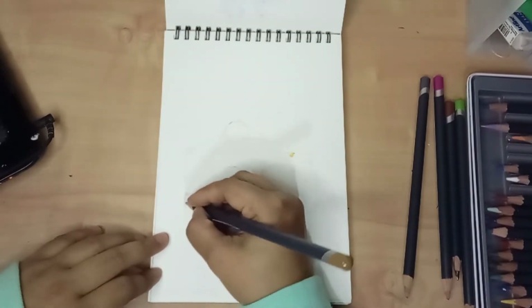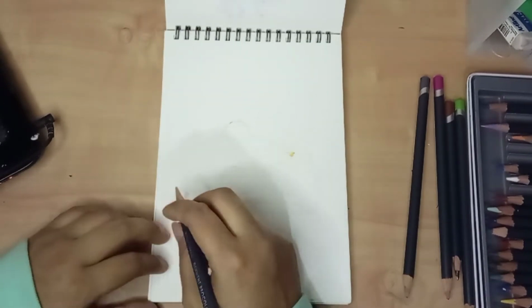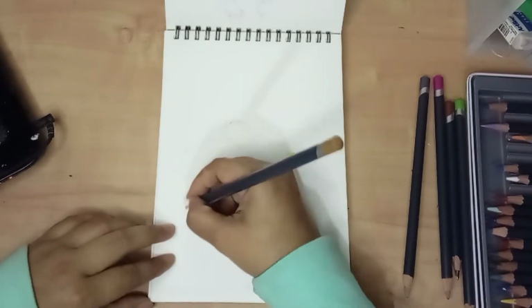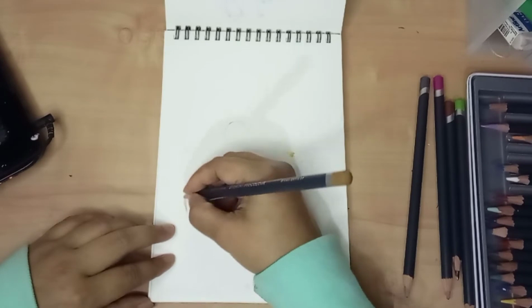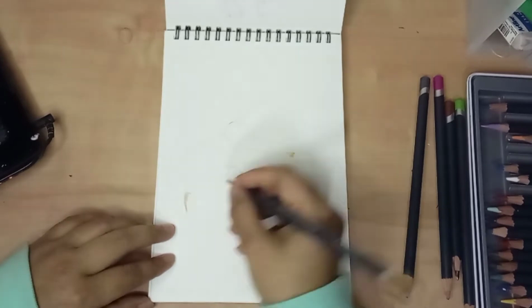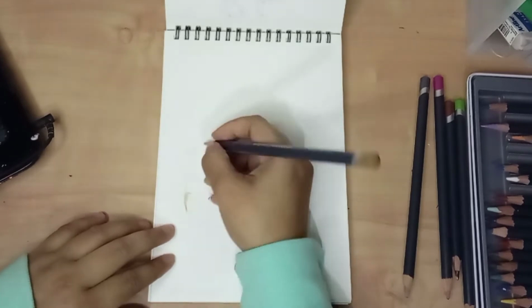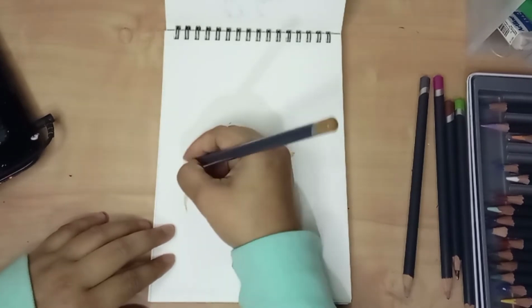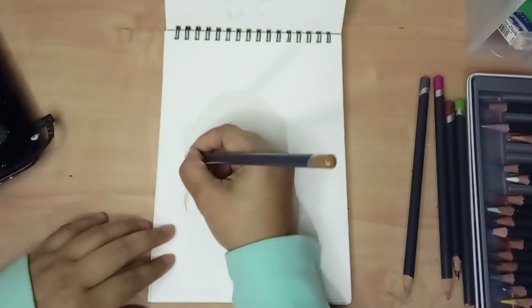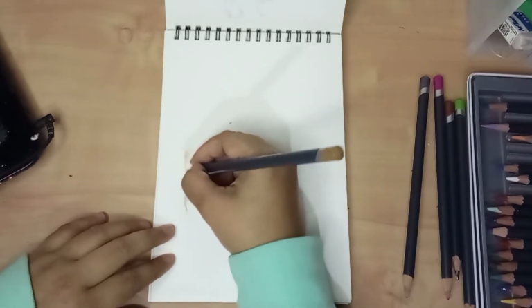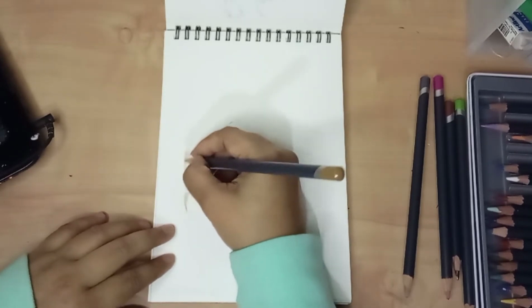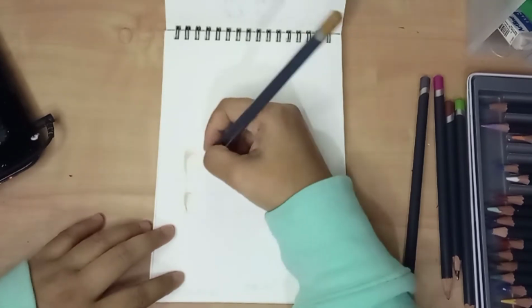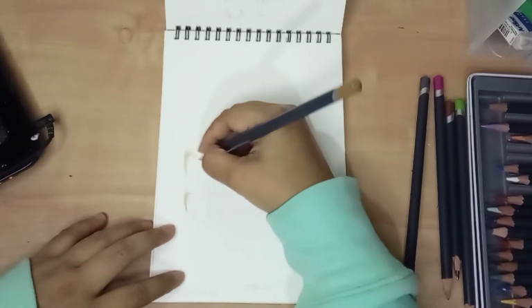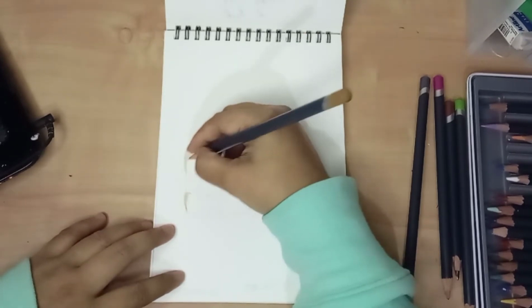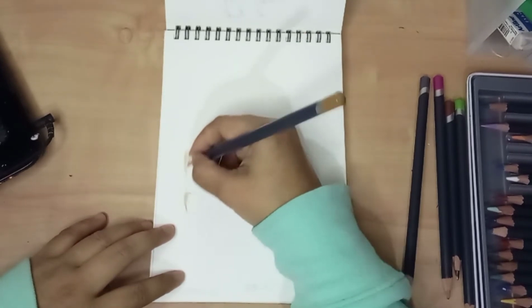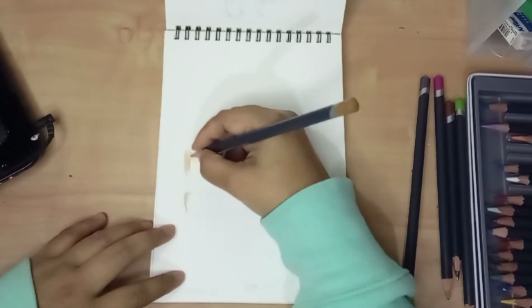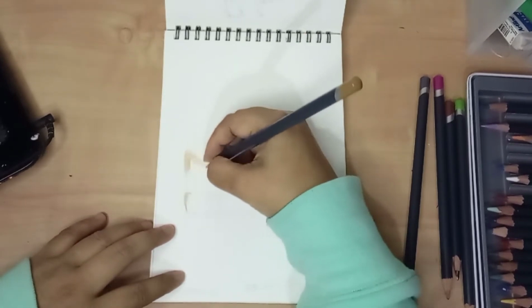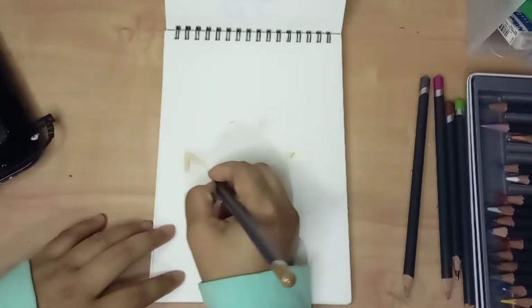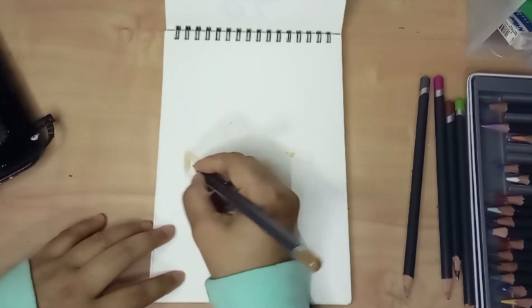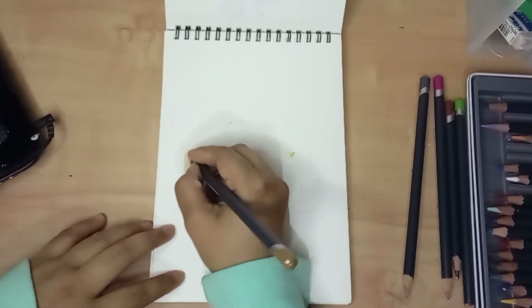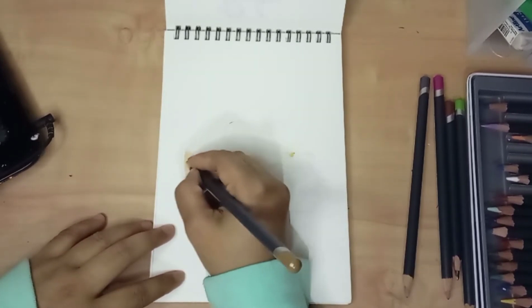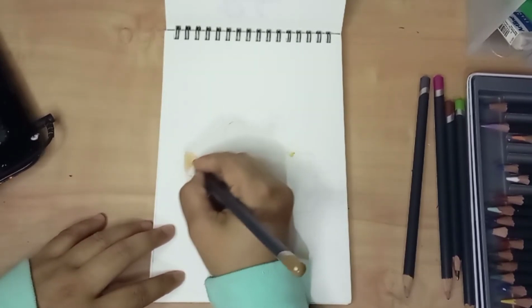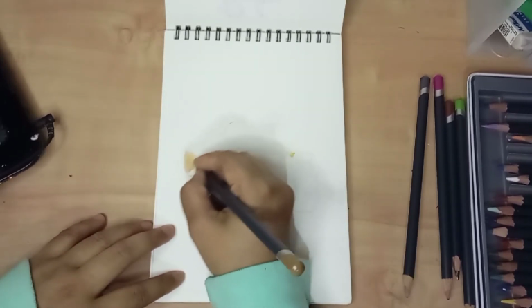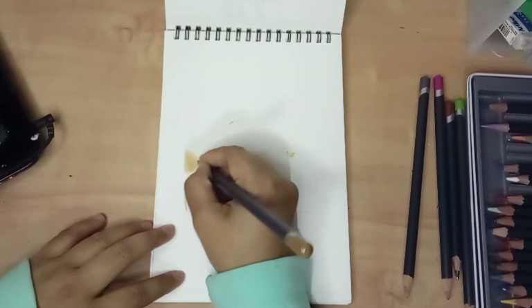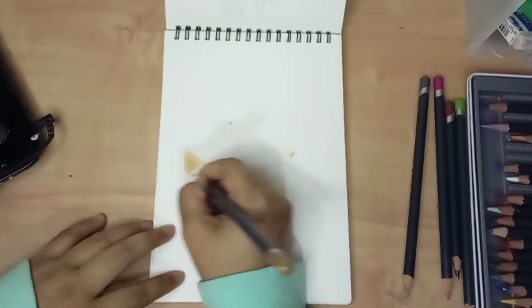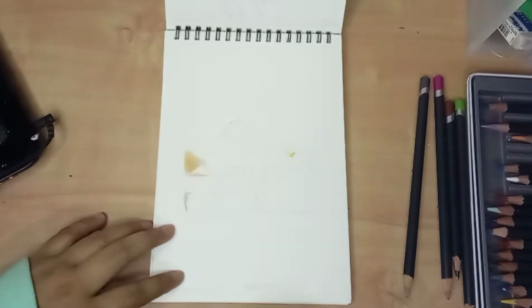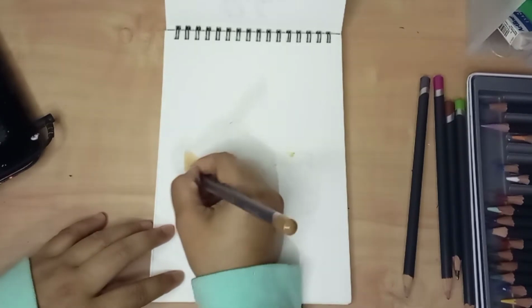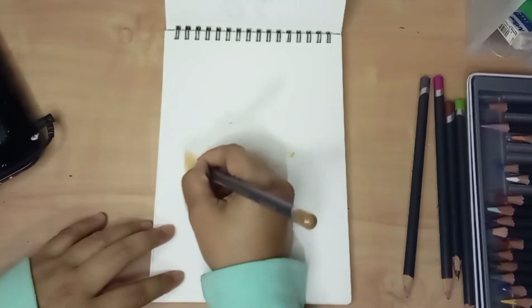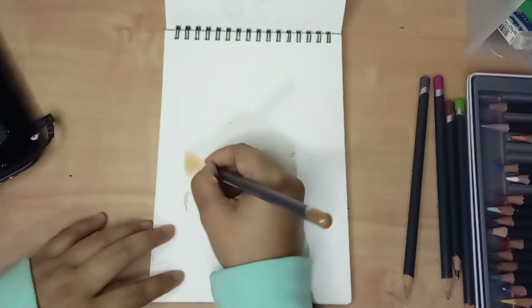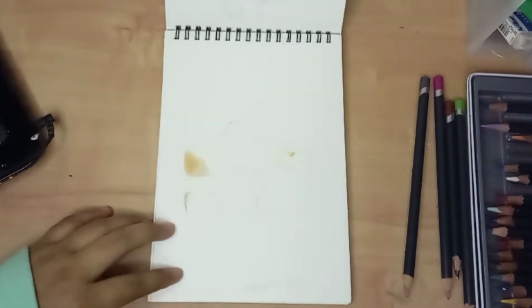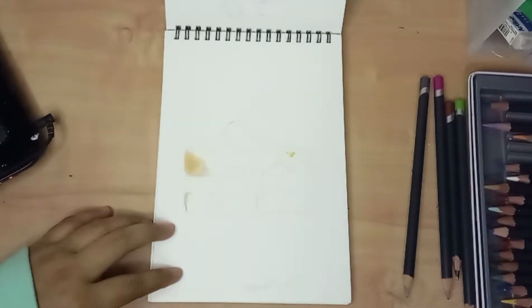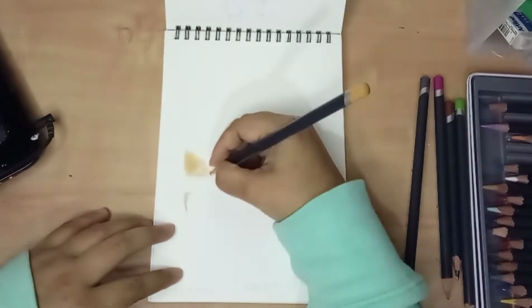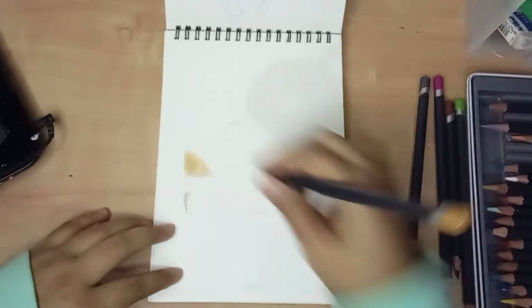I drew this cake as a gift for my friend. She wanted me to draw a cake. For you who are new to my channel, welcome.